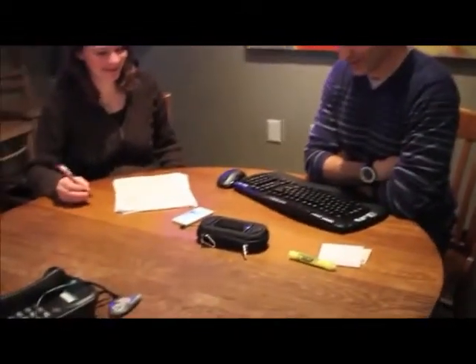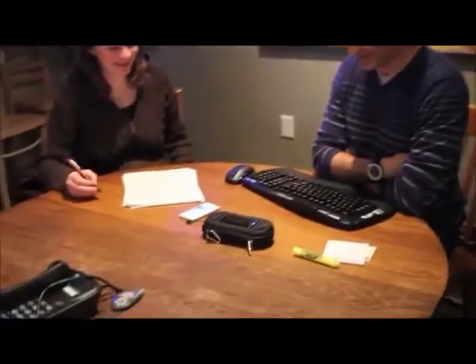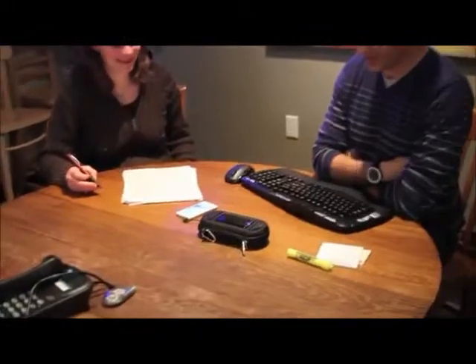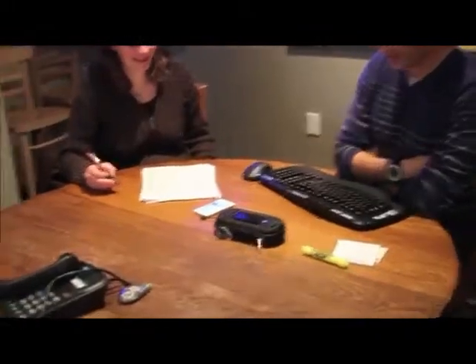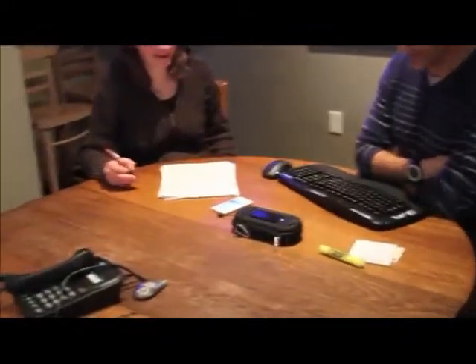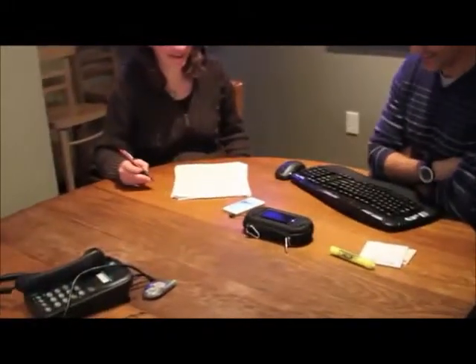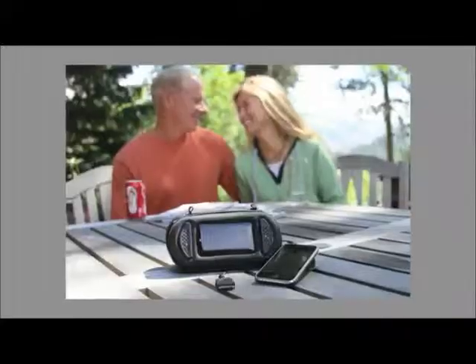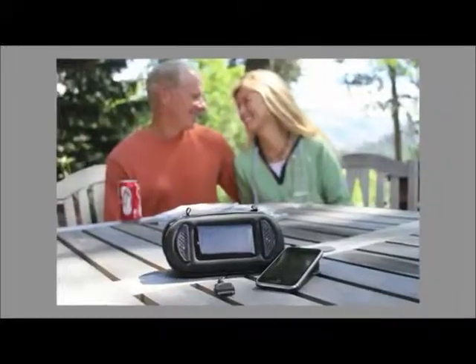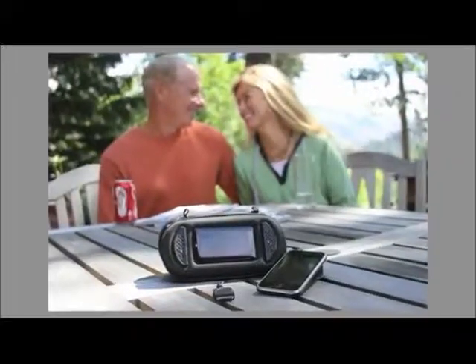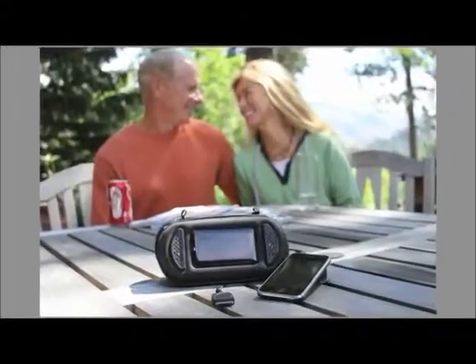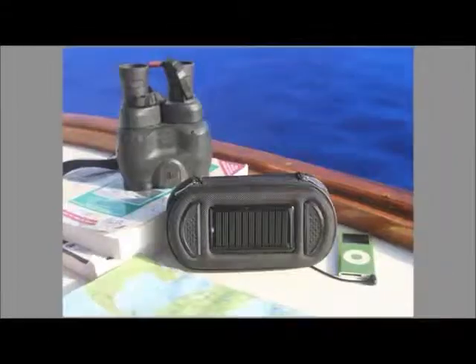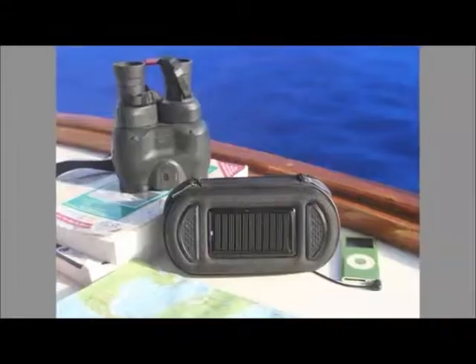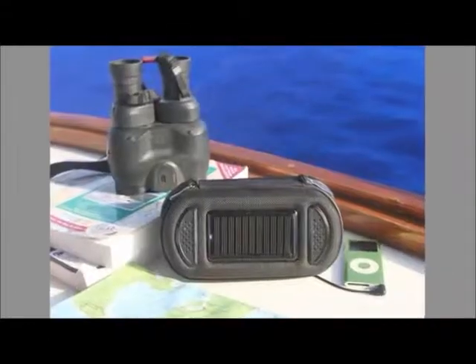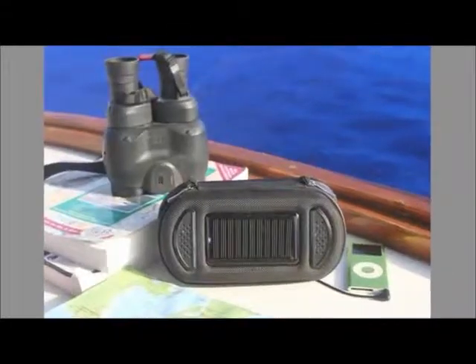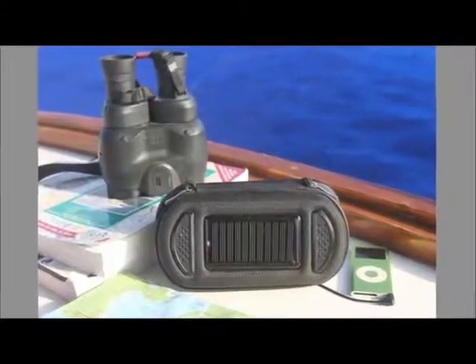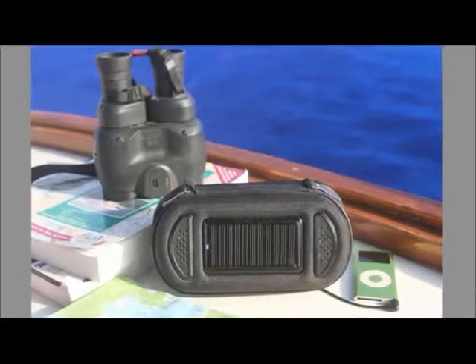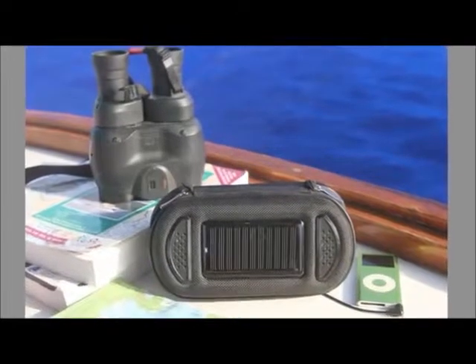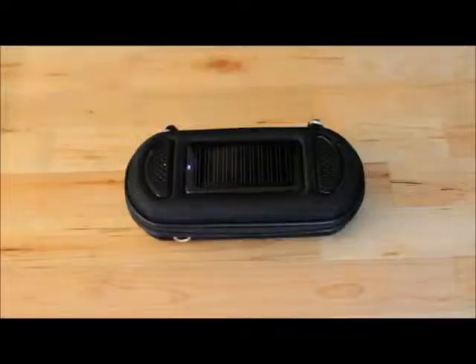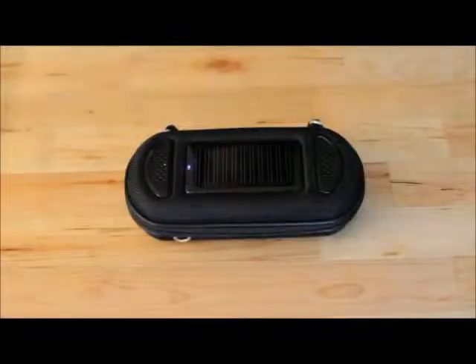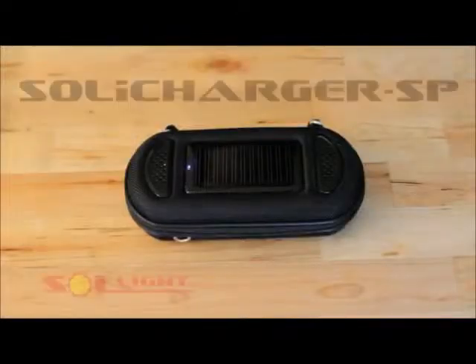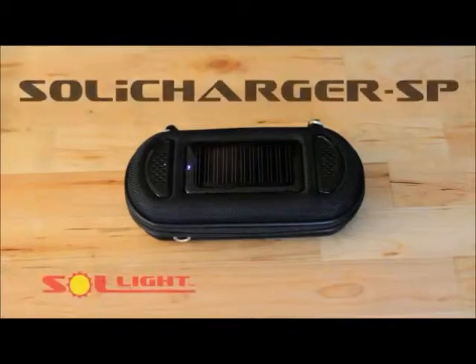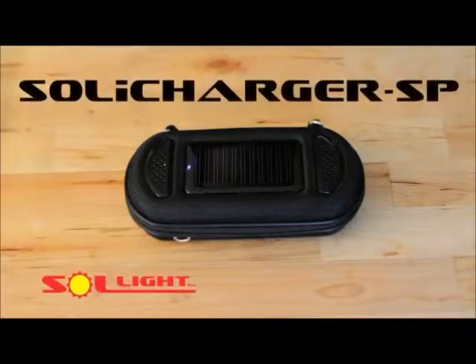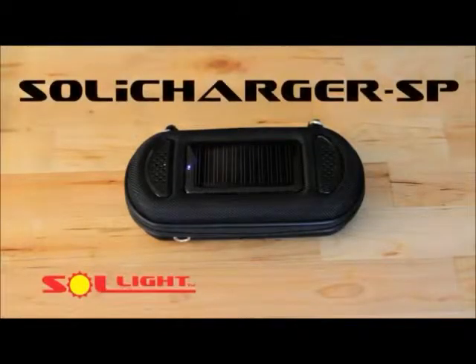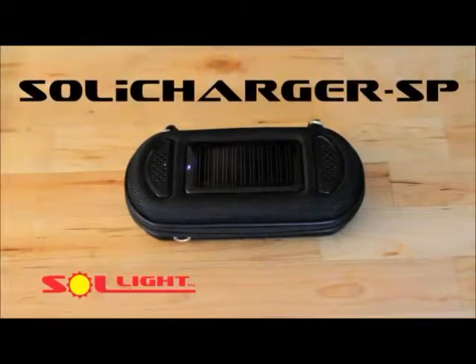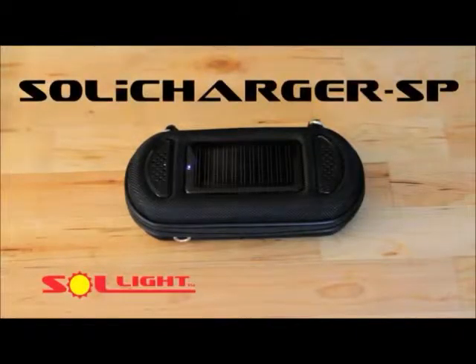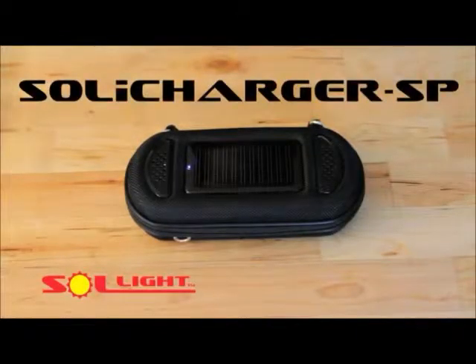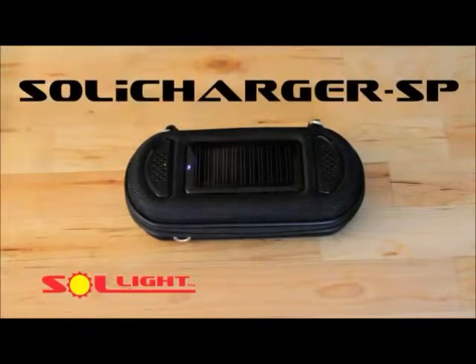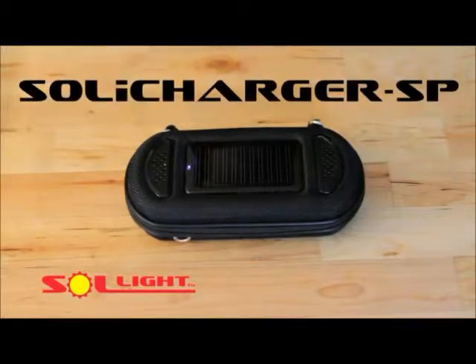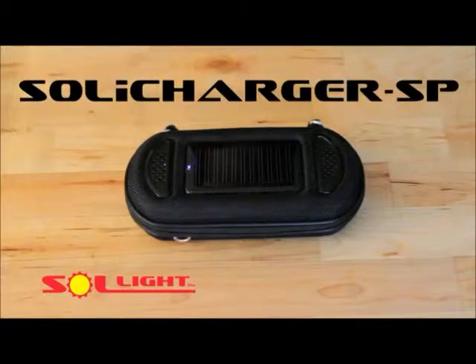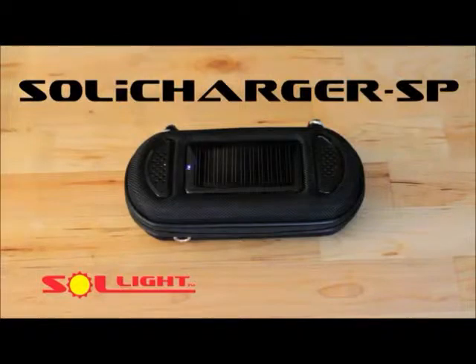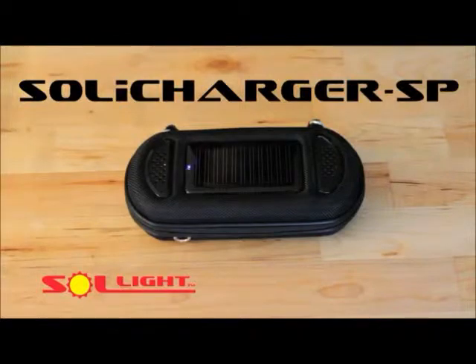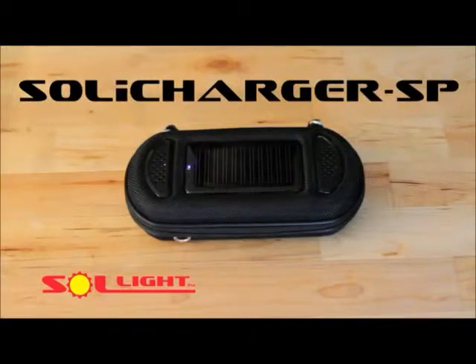The unique Soli Charger SP is great for picnics, camping, boating, traveling, or sharing music or family phone calls. Bring one along on your next voyage to Mars and you'll be the most popular astronaut on board.